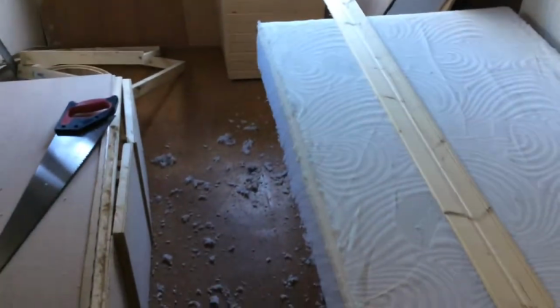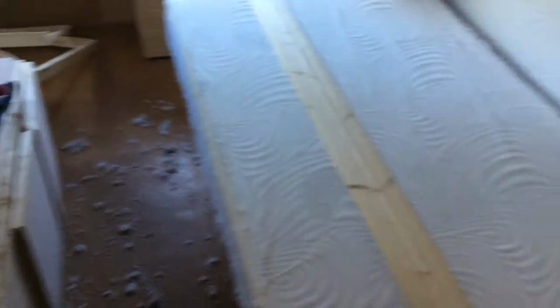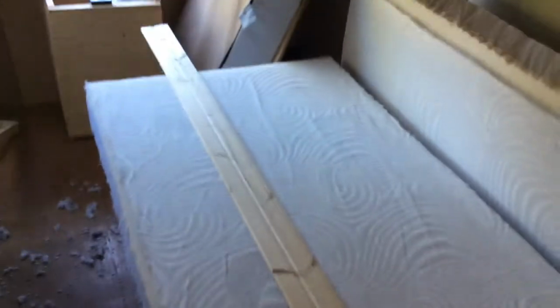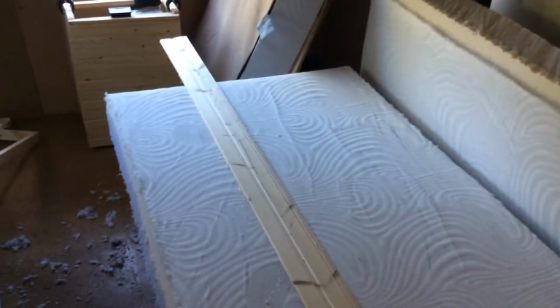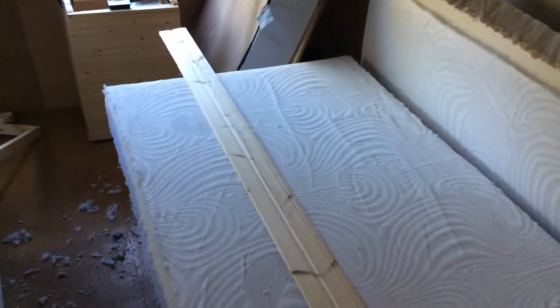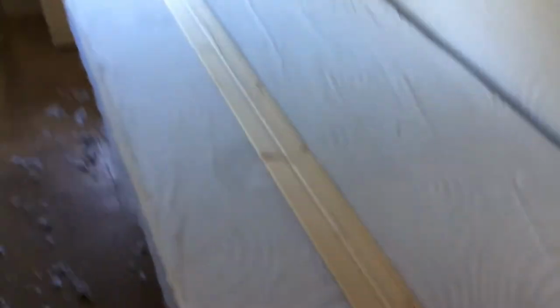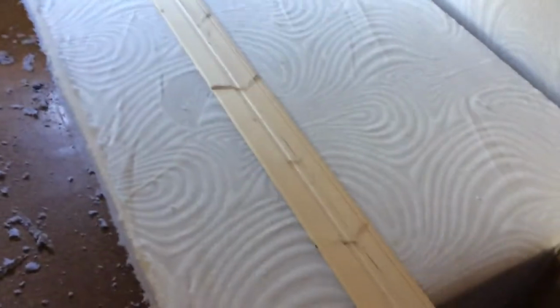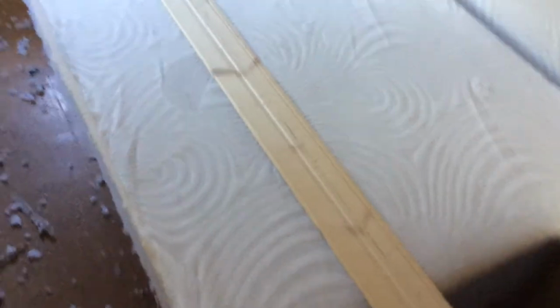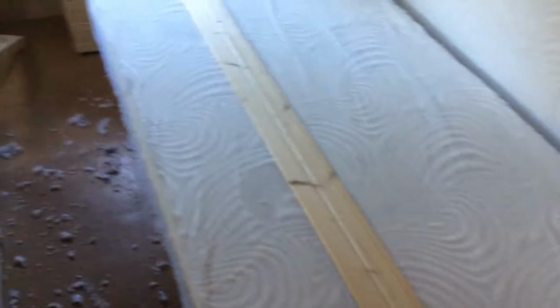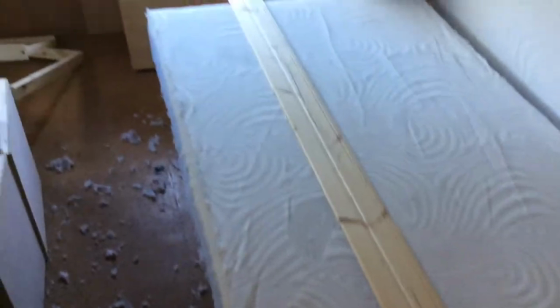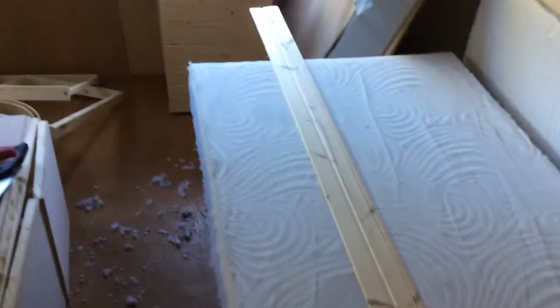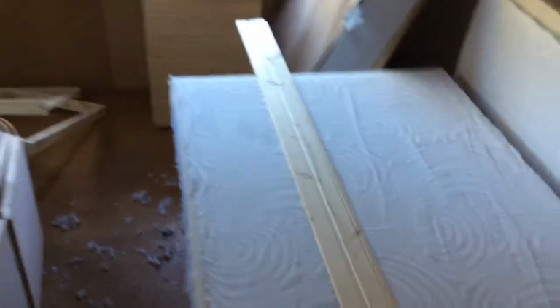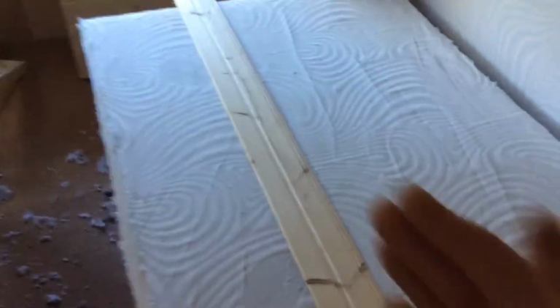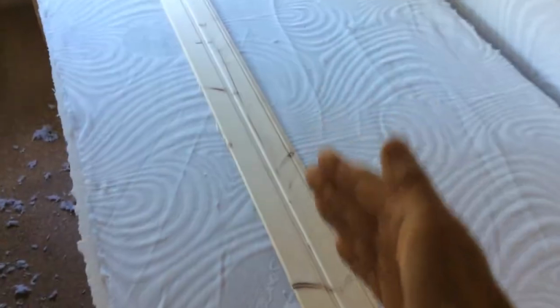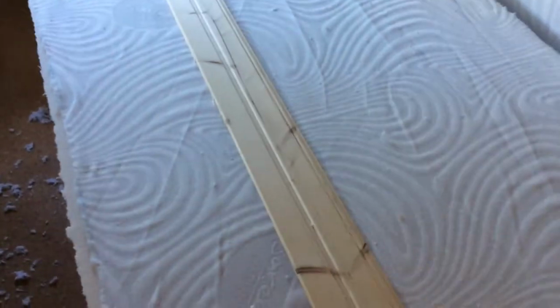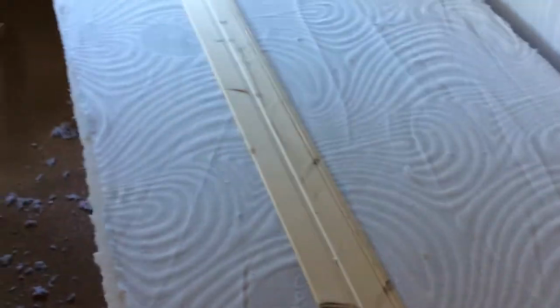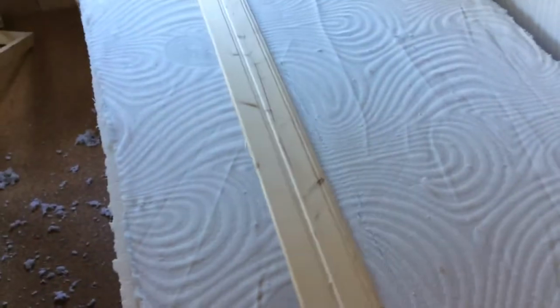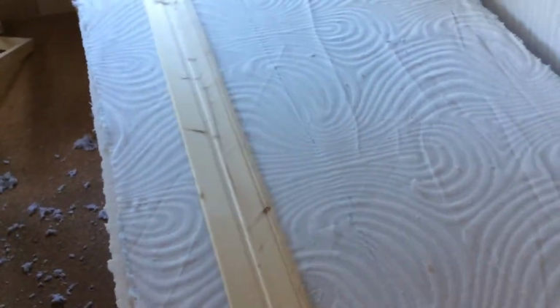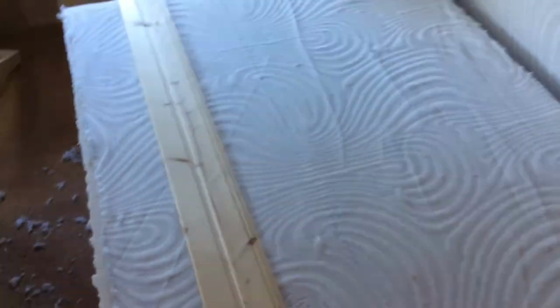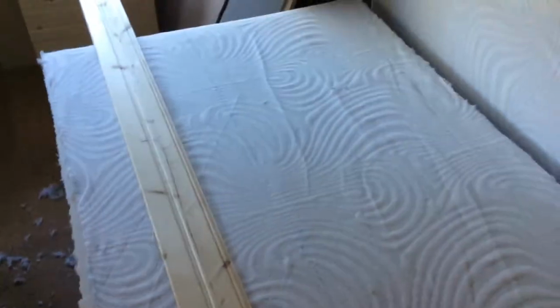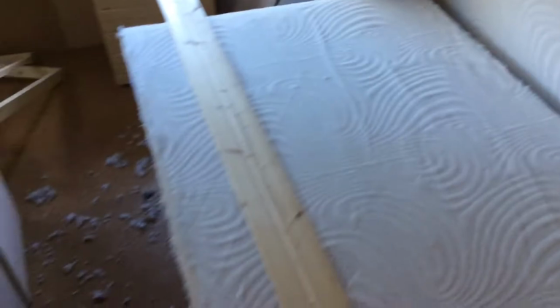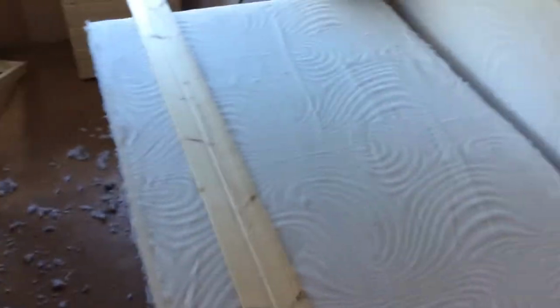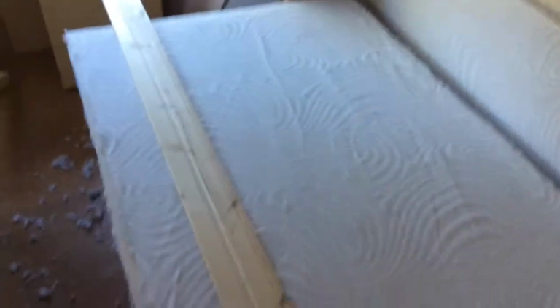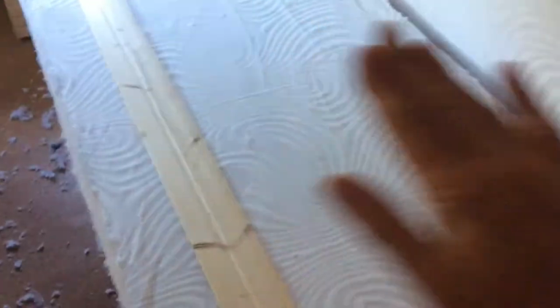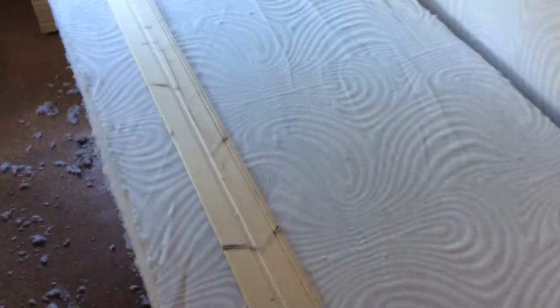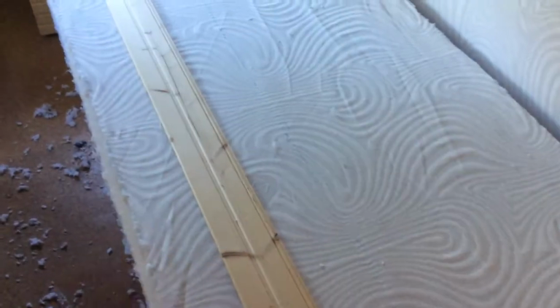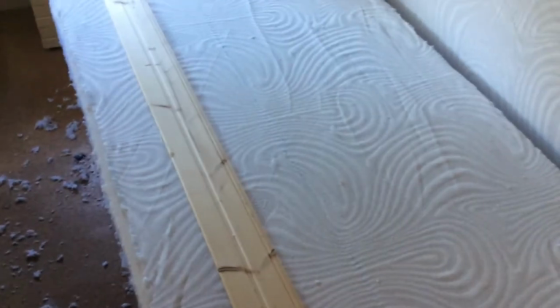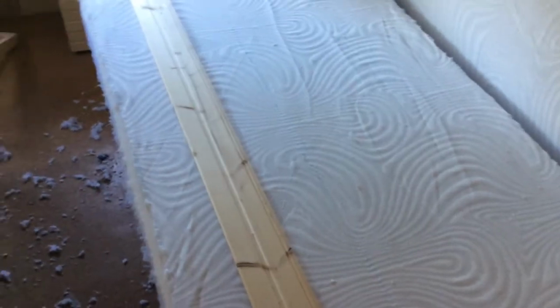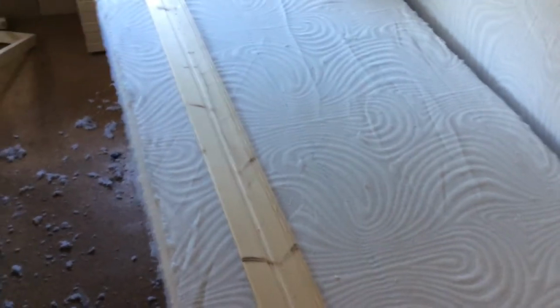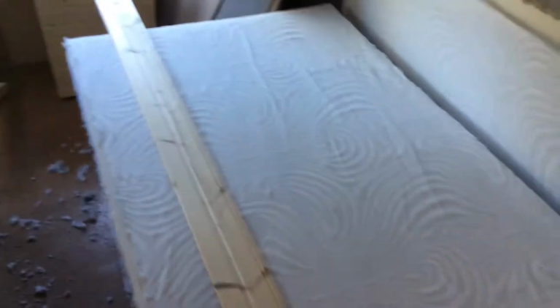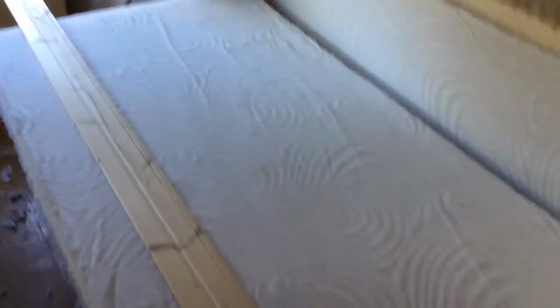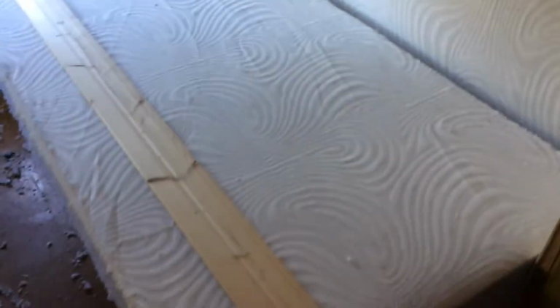I tidied up the edges. Now this last cut is going to be trickier because I need to cut through the foam there, but not all the way through because I want the back material to lie flat, and that's going to fold to make the rear of the sofa.